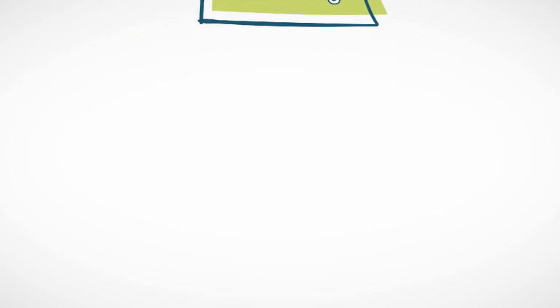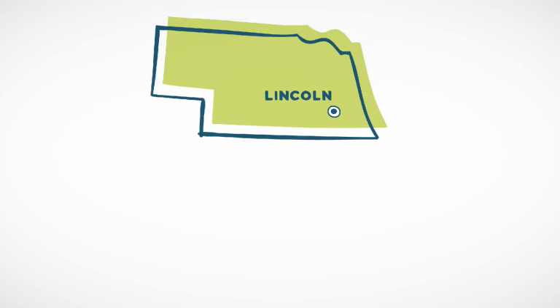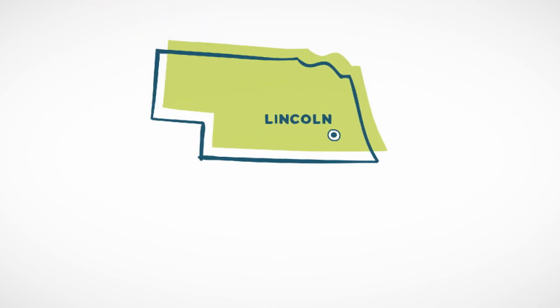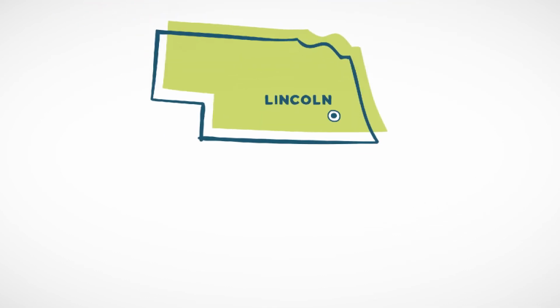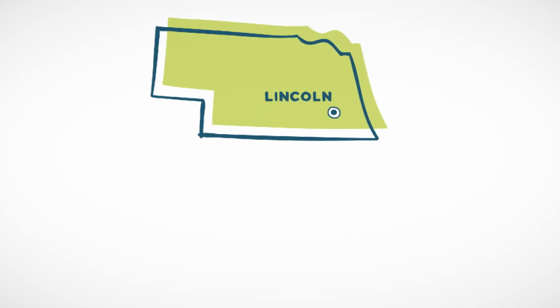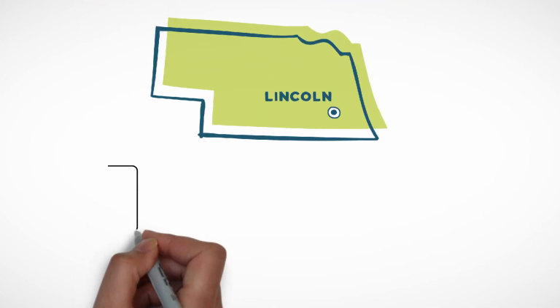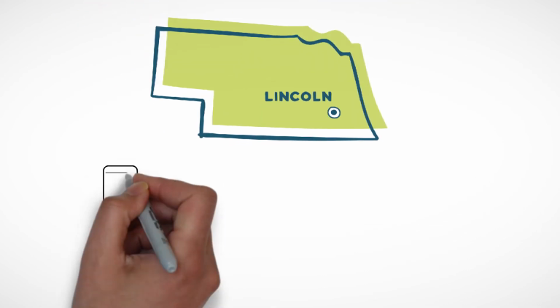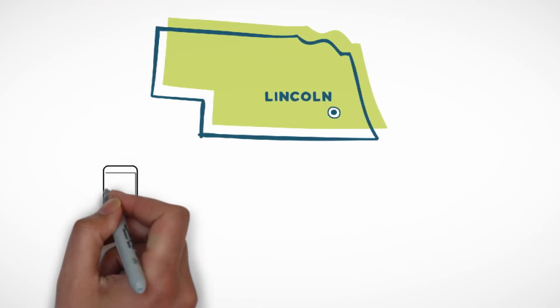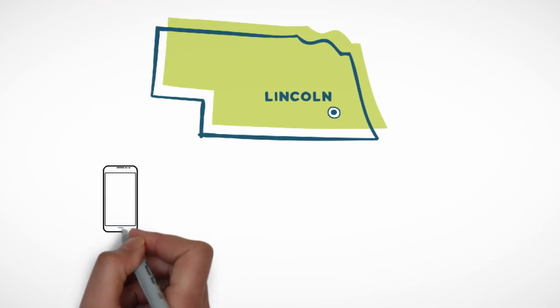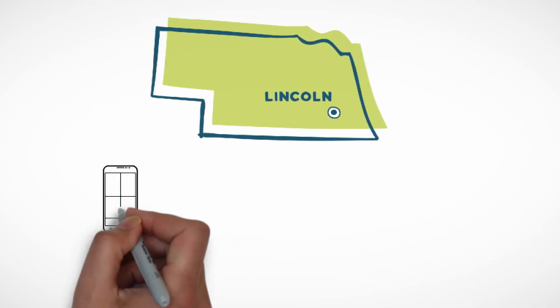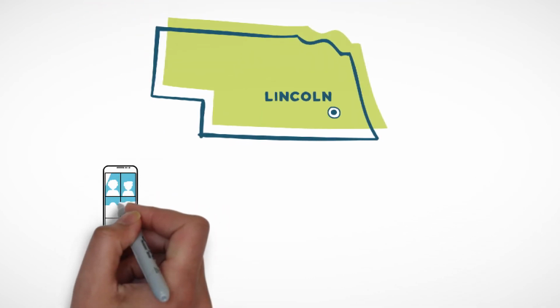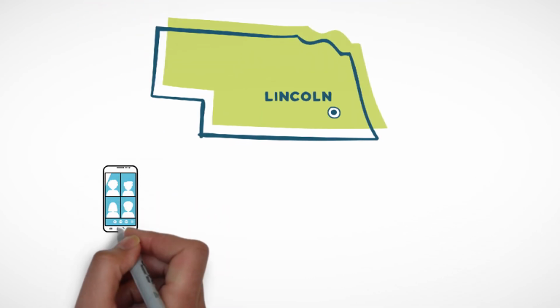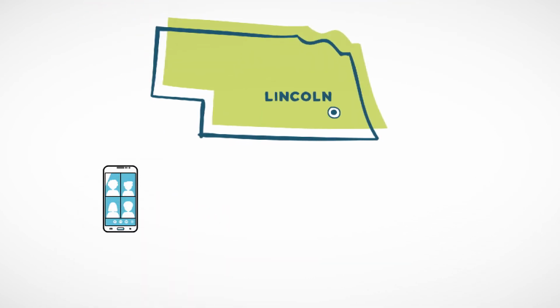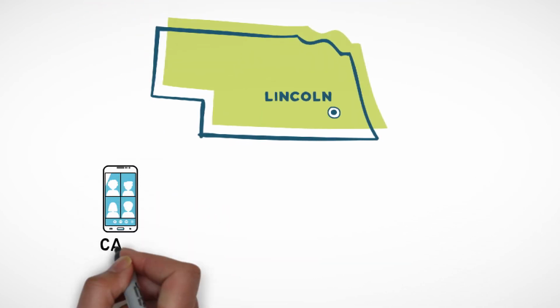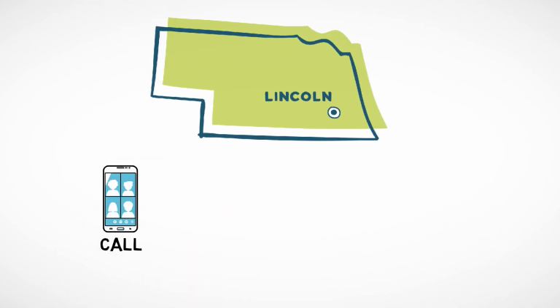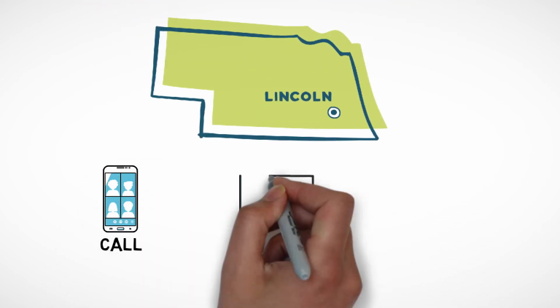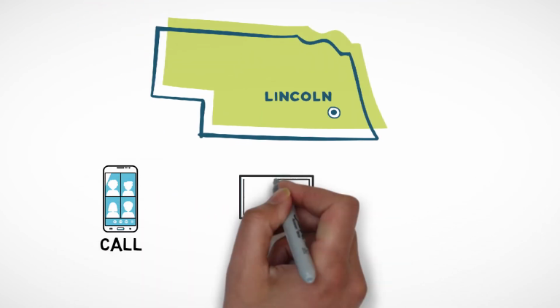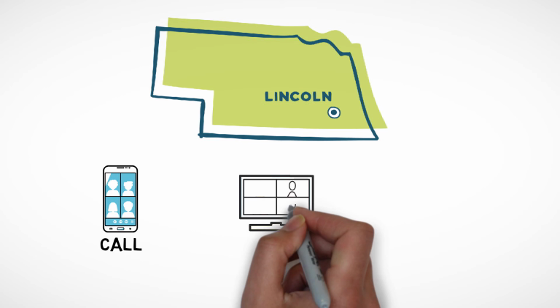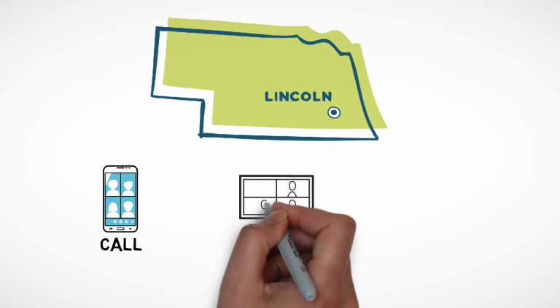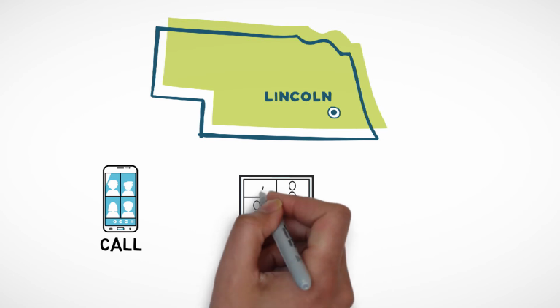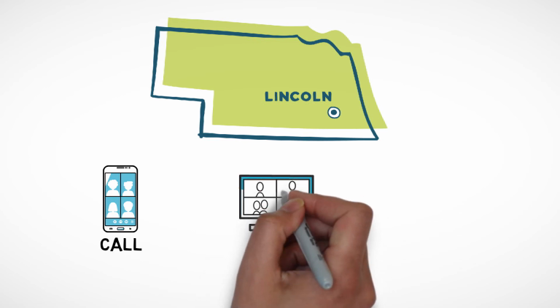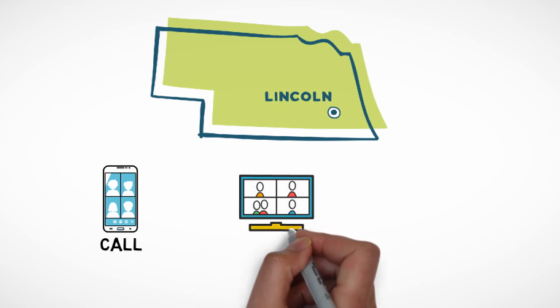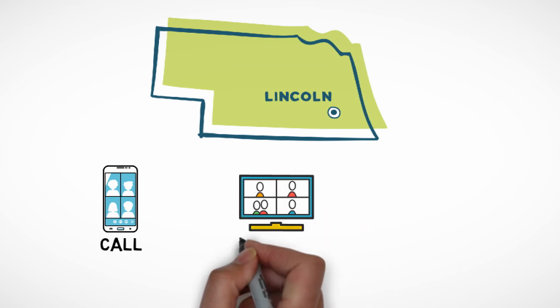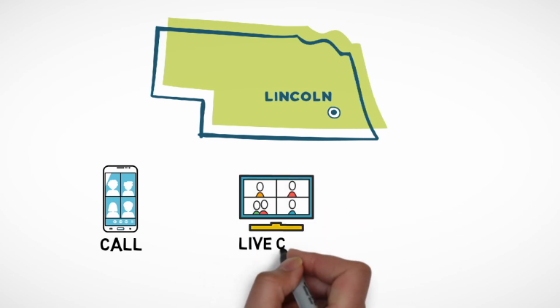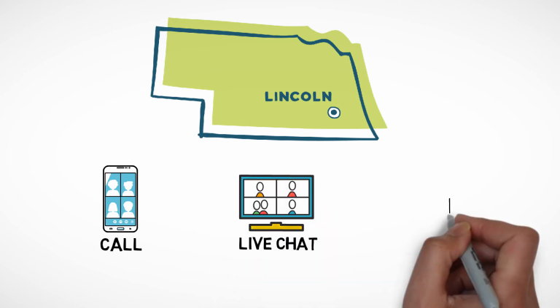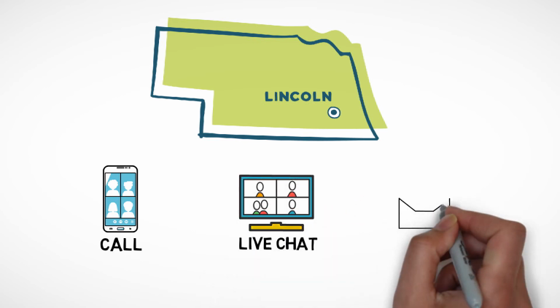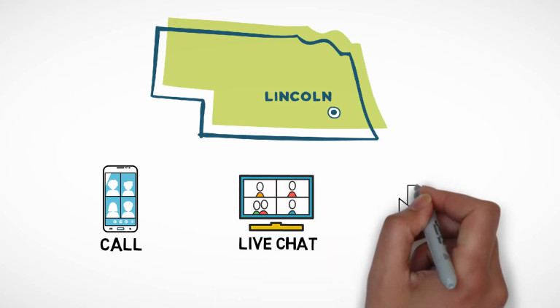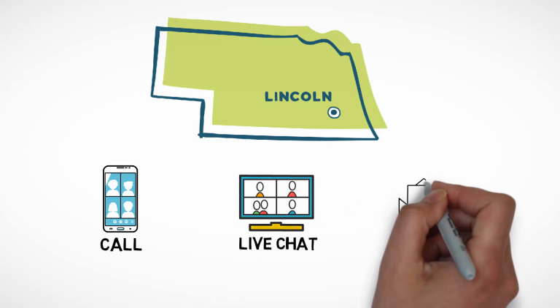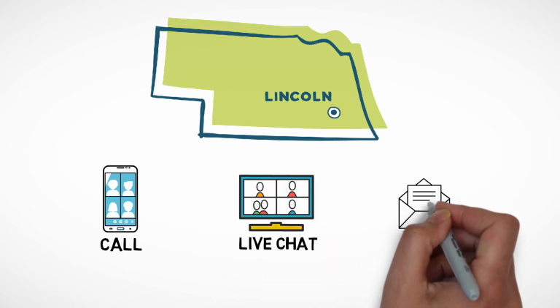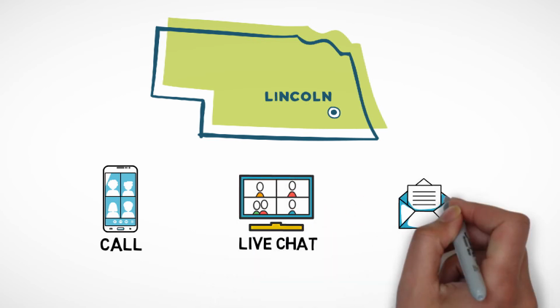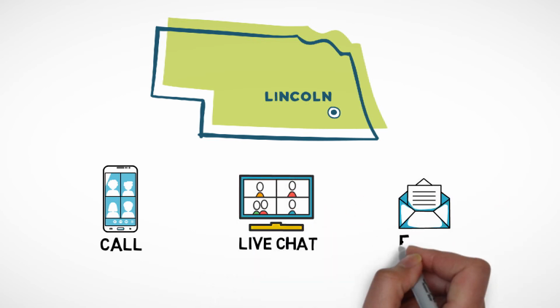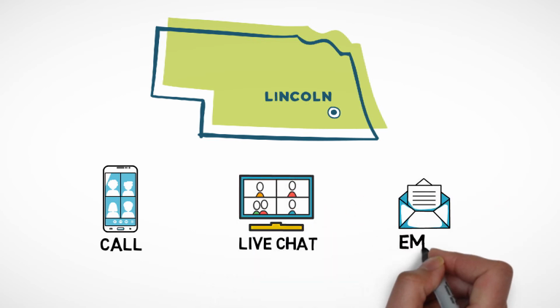You also have real people in Lincoln, Nebraska you can call, live chat, or email when you have a question.